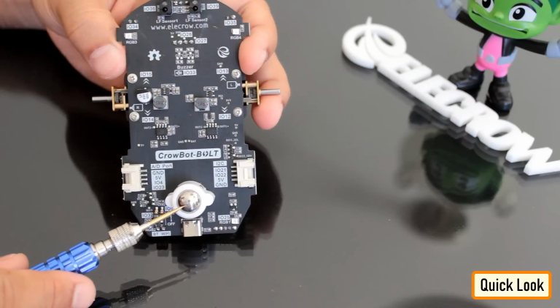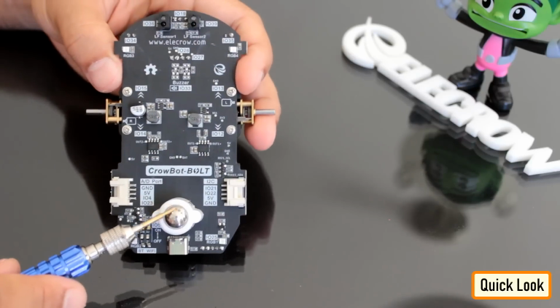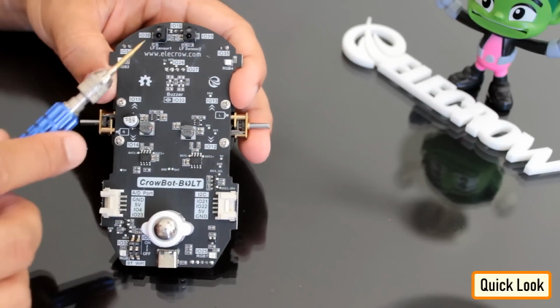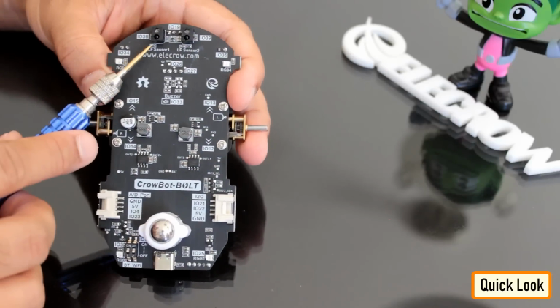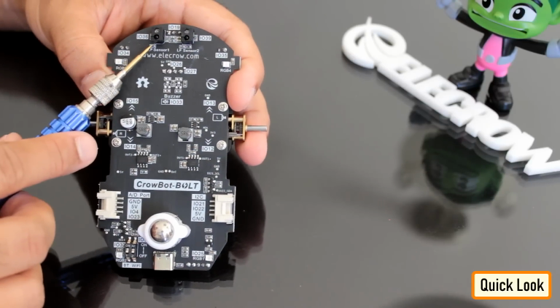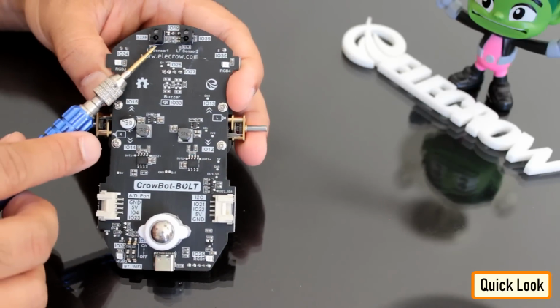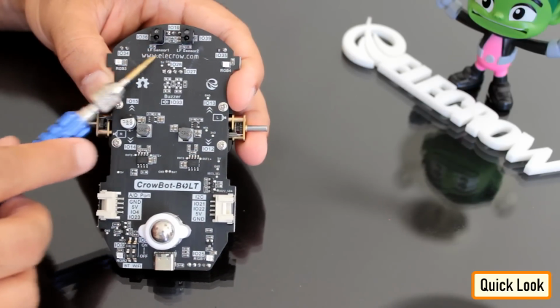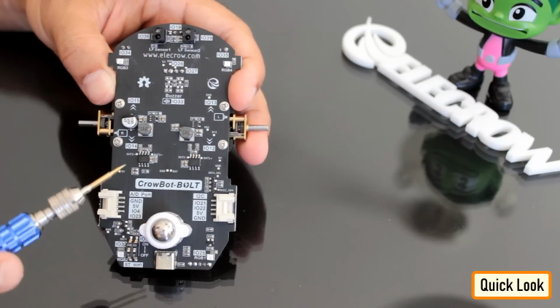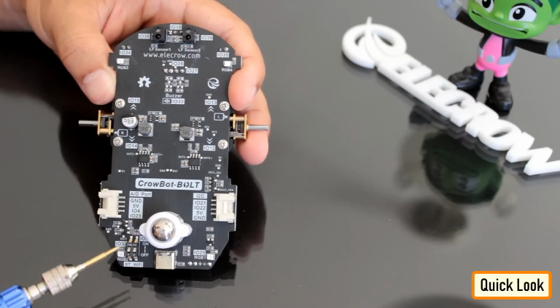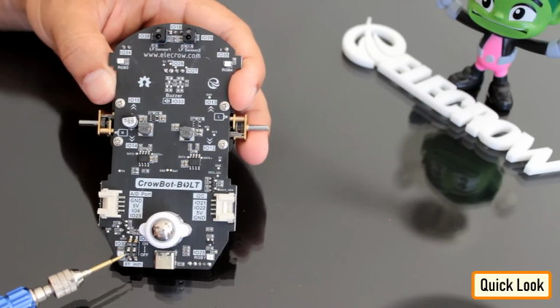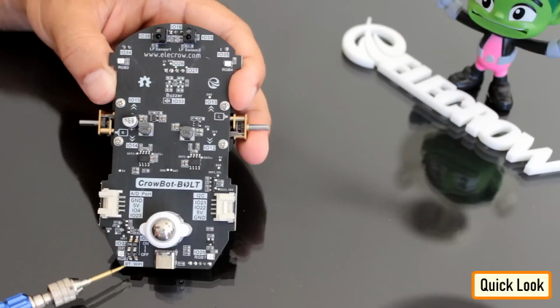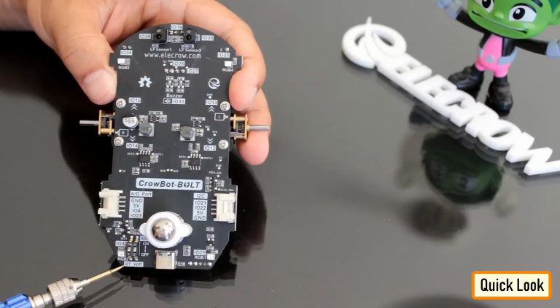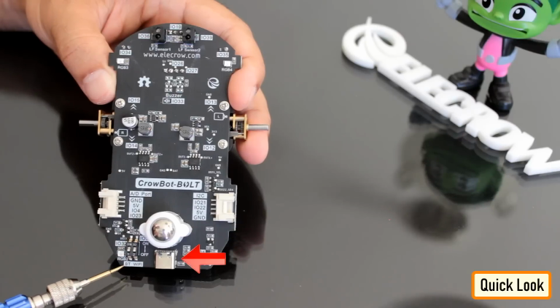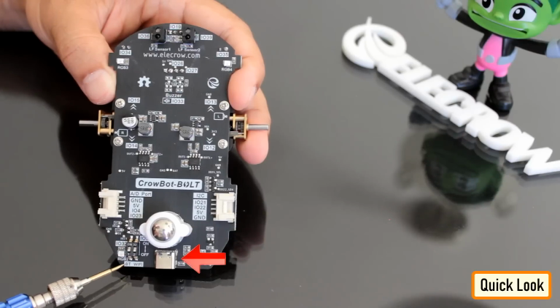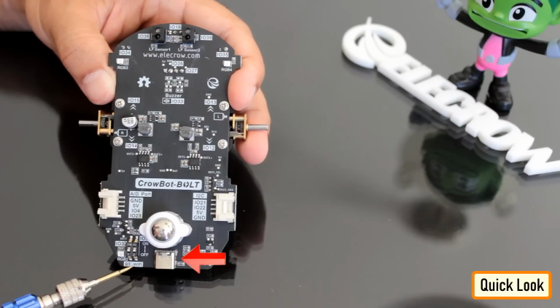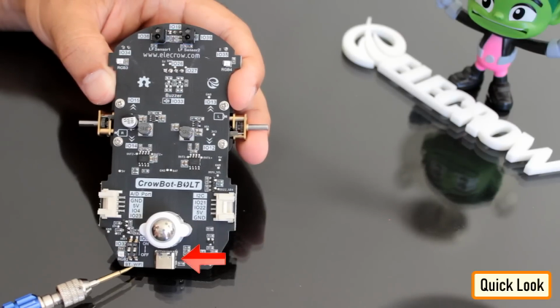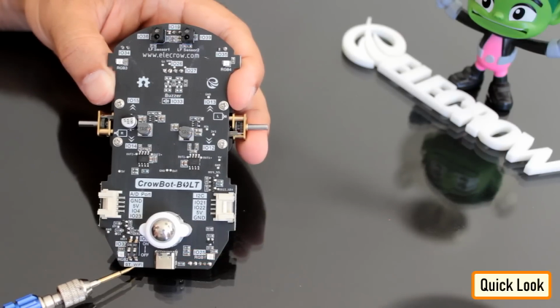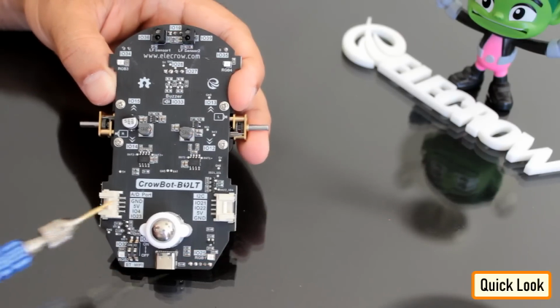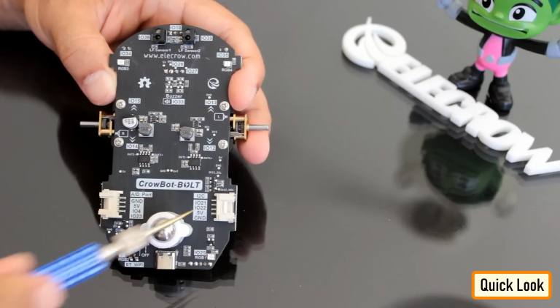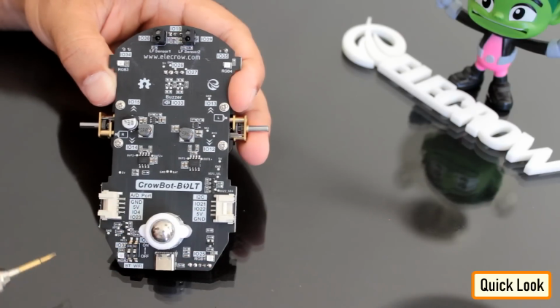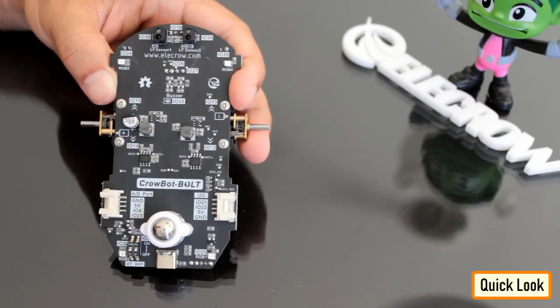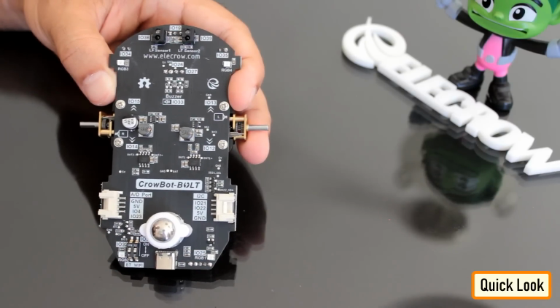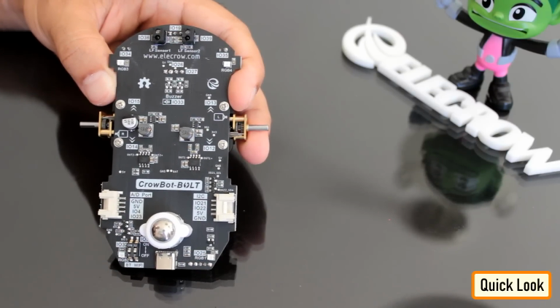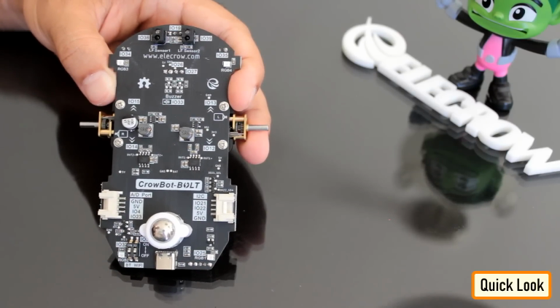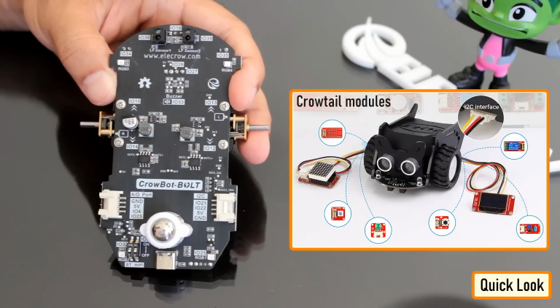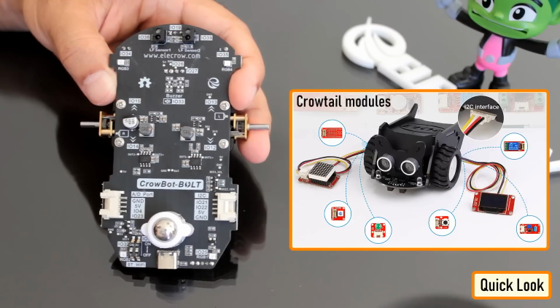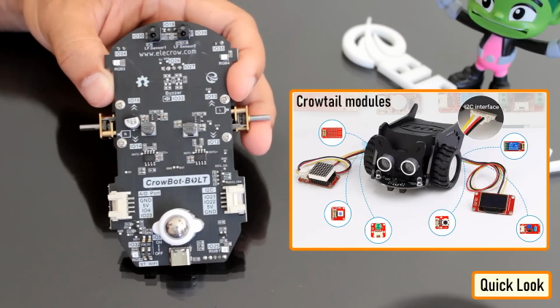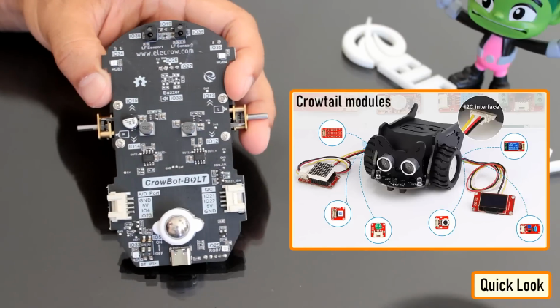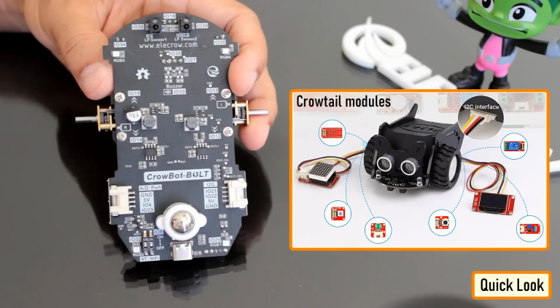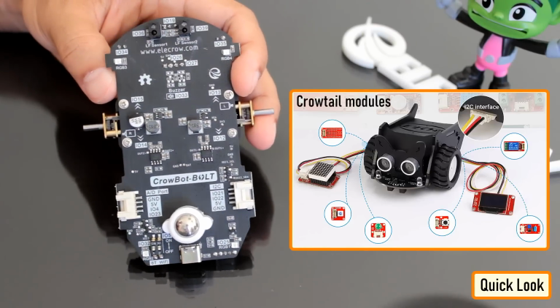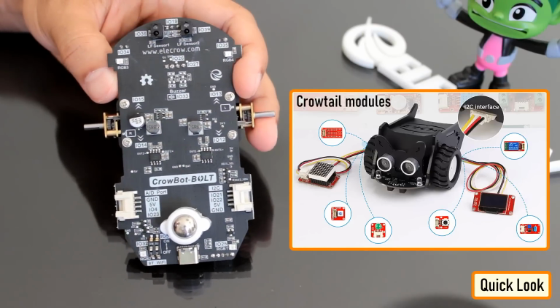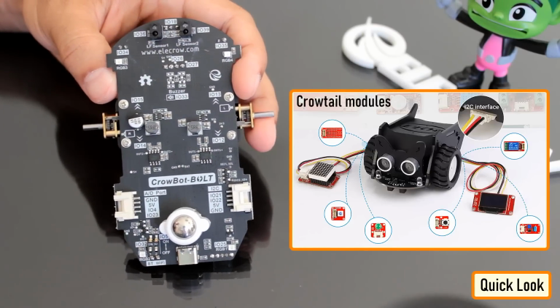The bottom has the omnidirectional wheel, two line following sensors, switches to toggle between Bluetooth and Wi-Fi, USB Type-C interface for loading programs, and two I2C interfaces which can be connected to 150 plus Cro-Tail modules, making it highly scalable.